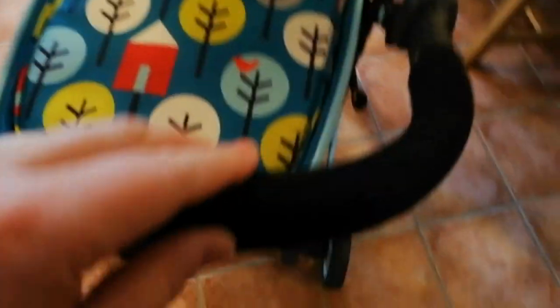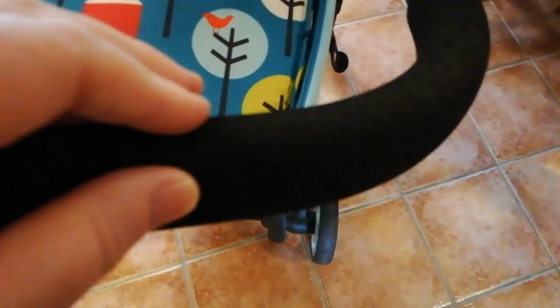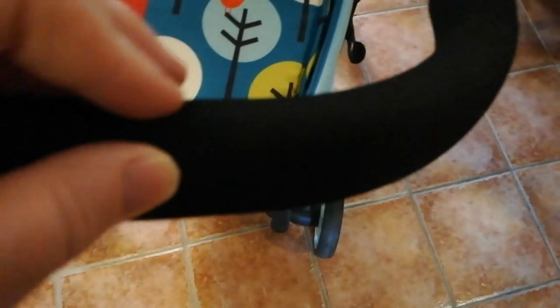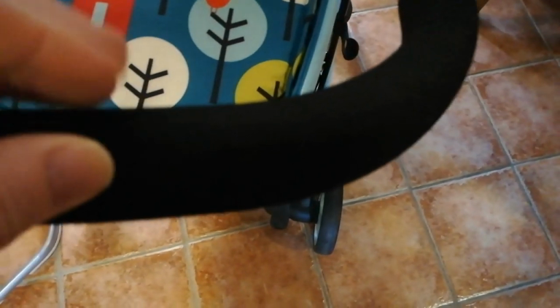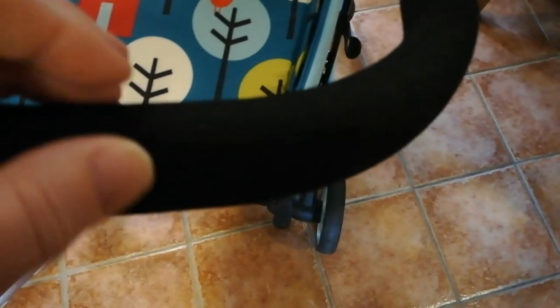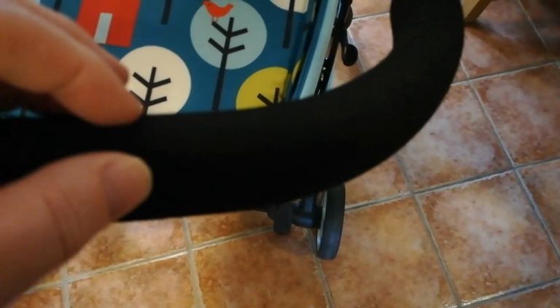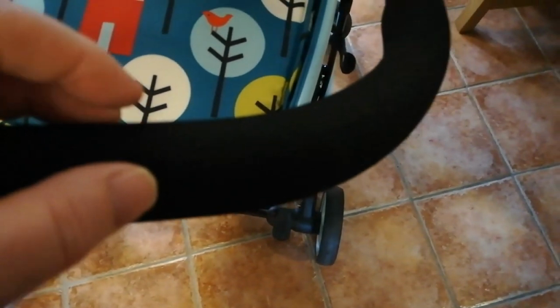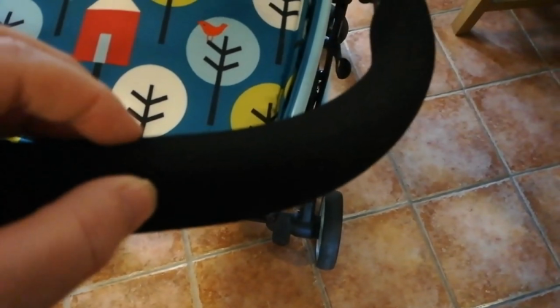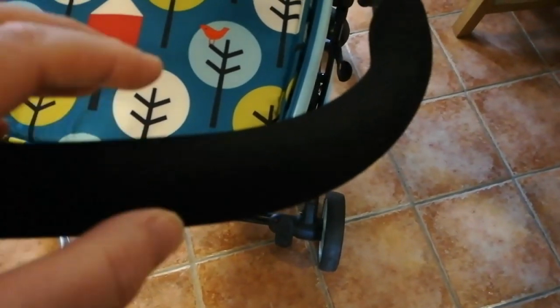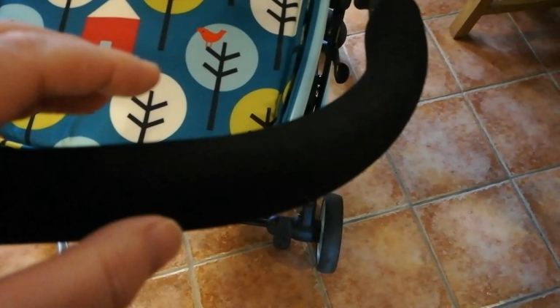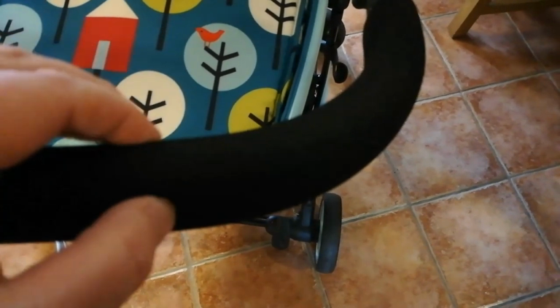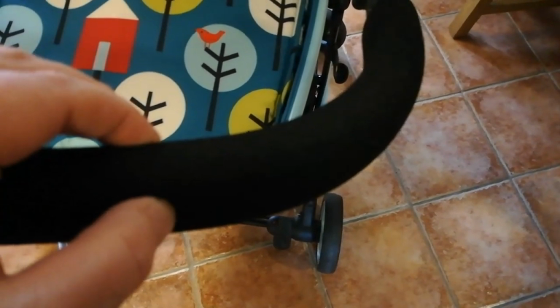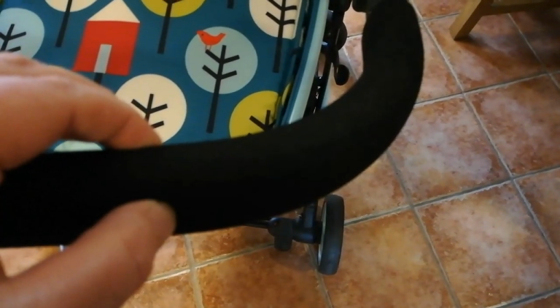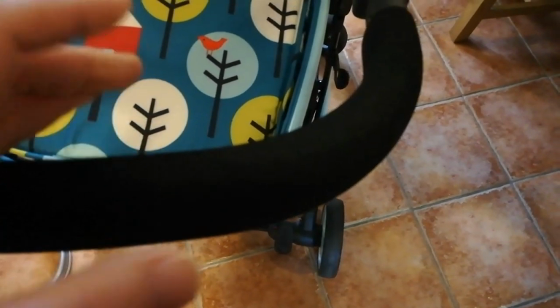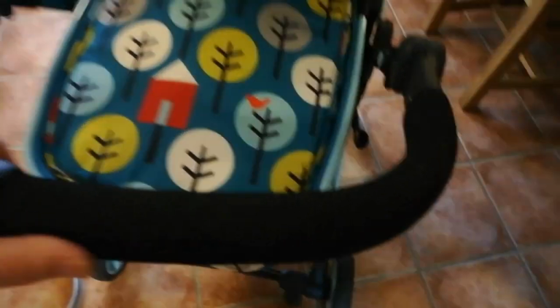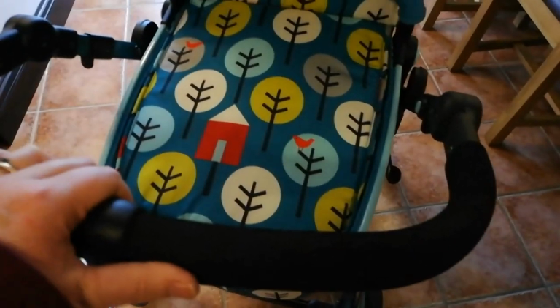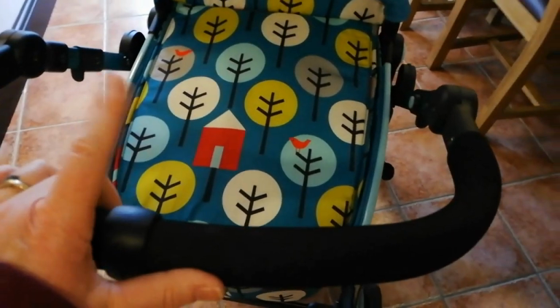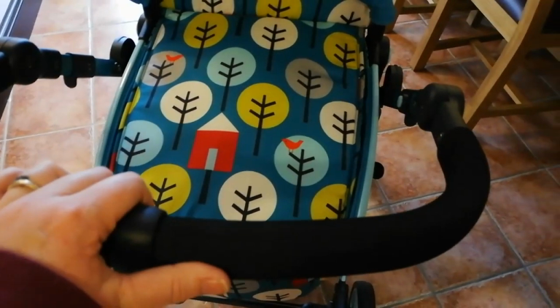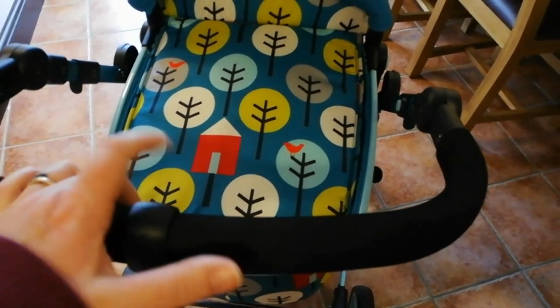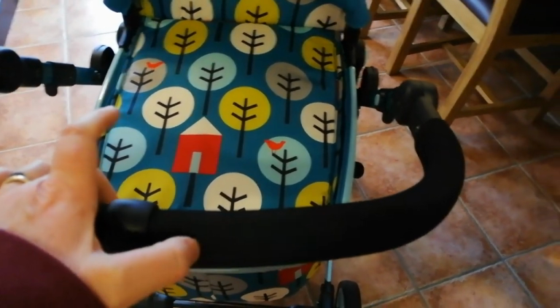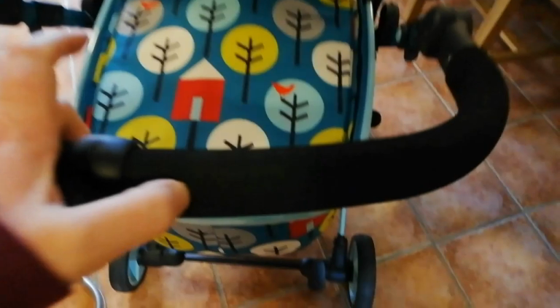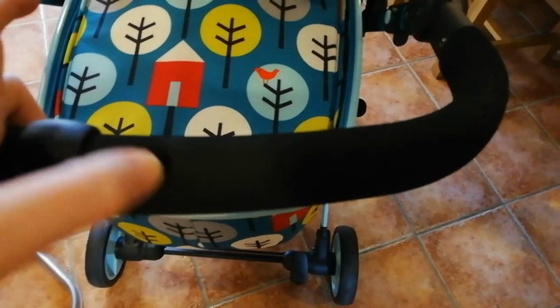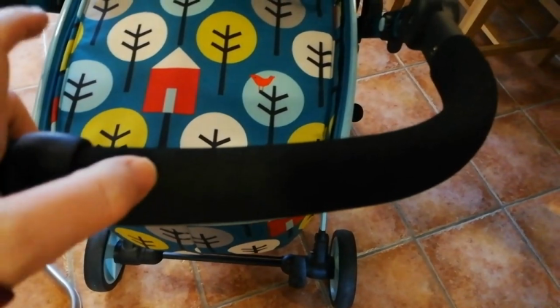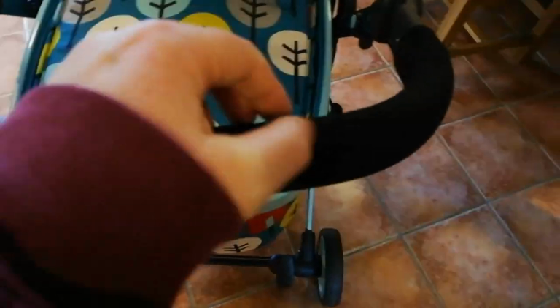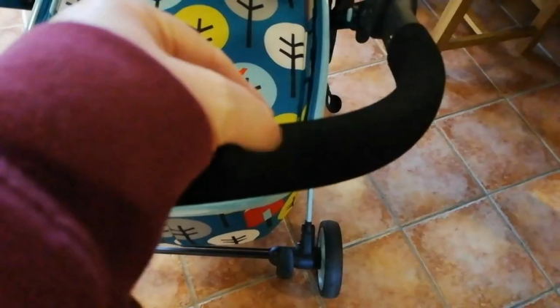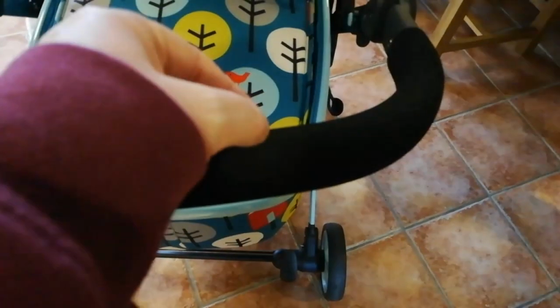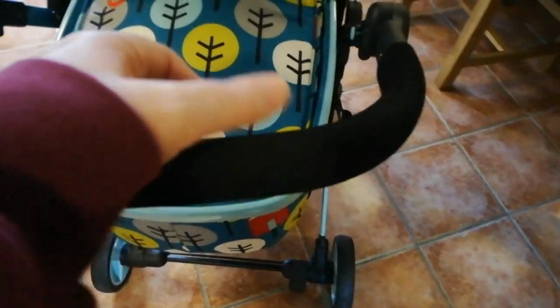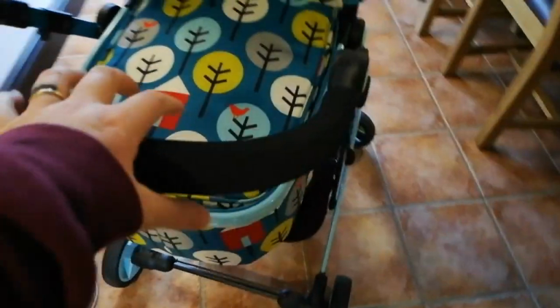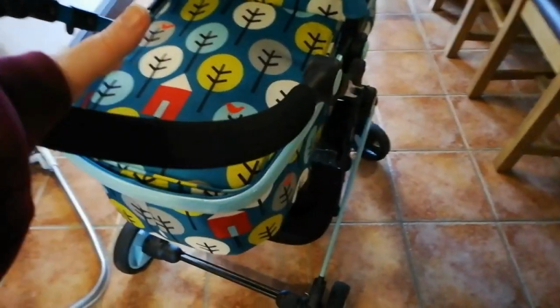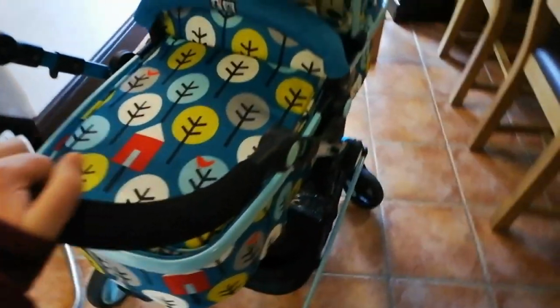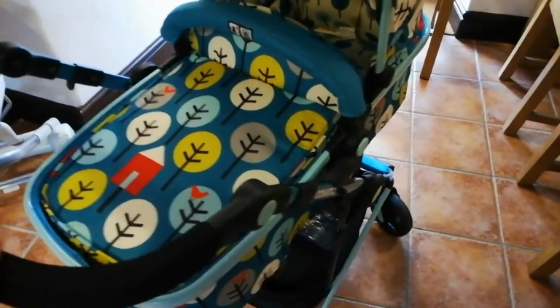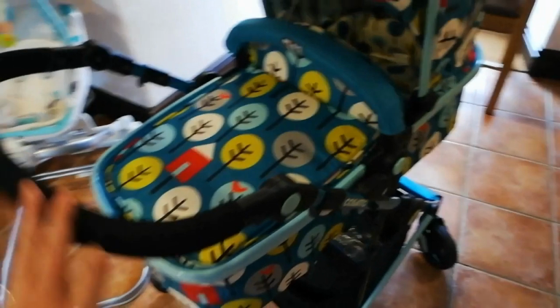I also think that this handle — the foamy part — when it gets wet, it absorbs the water. I've seen a lot of them where people have sold them secondhand and these have been chipped, bits have broken off, because obviously it's used day in day out.